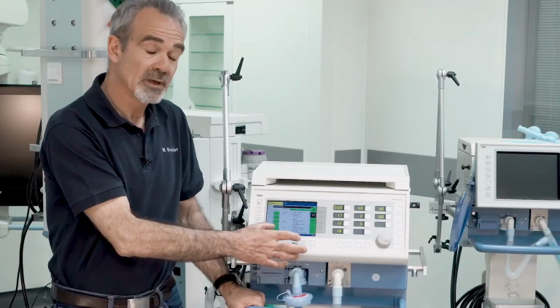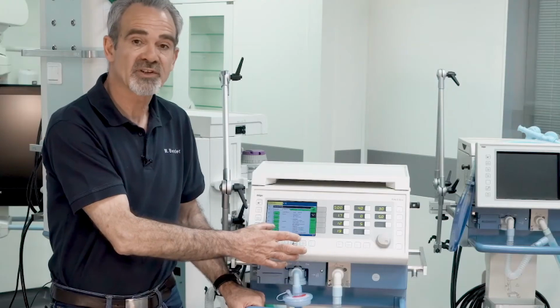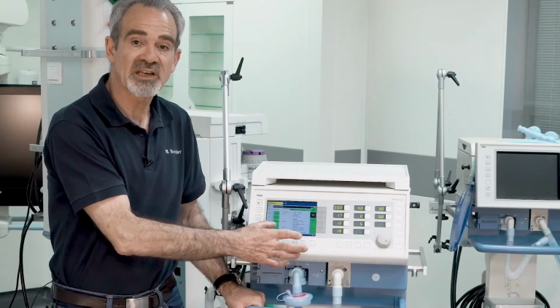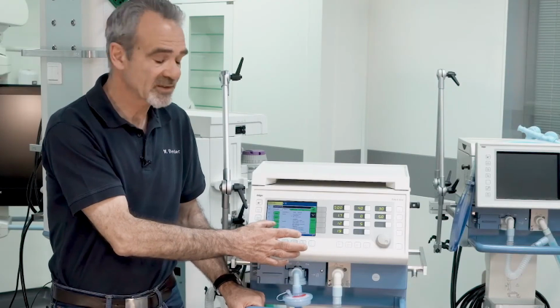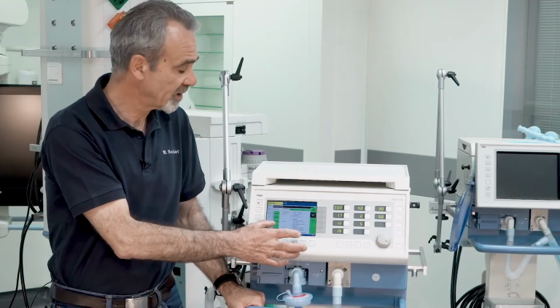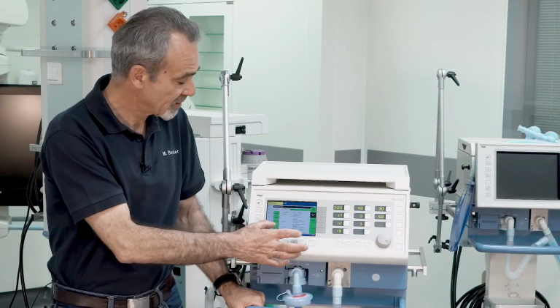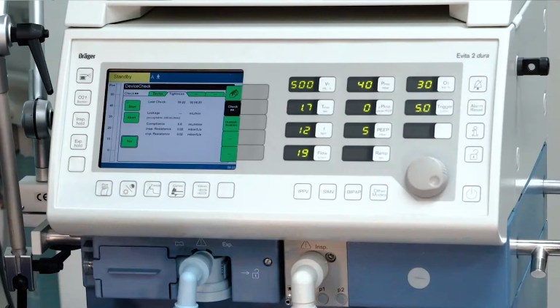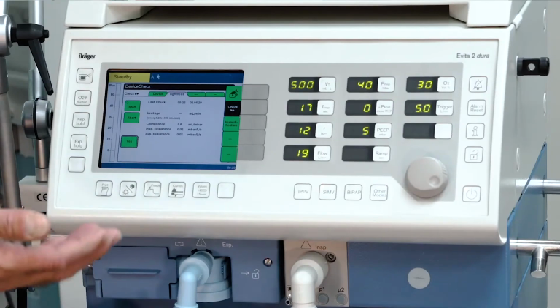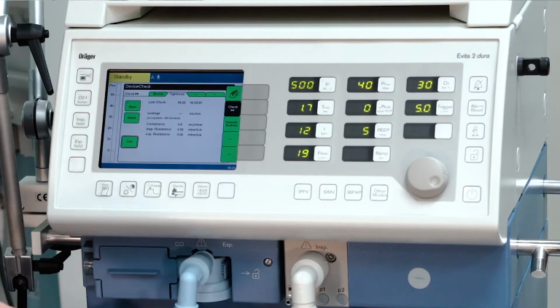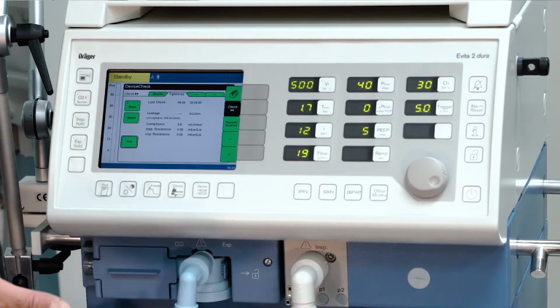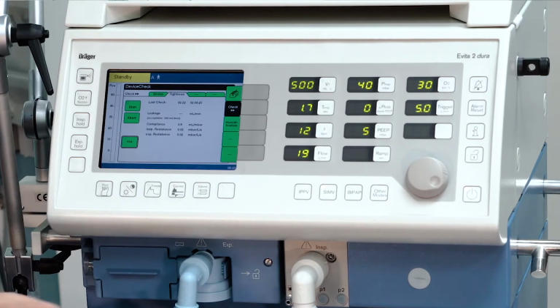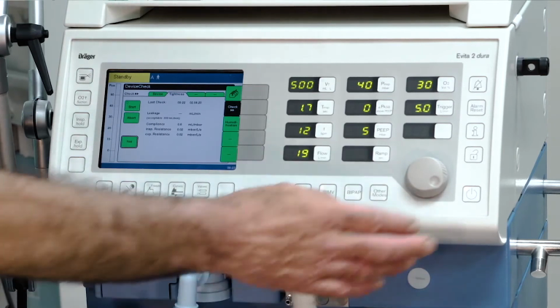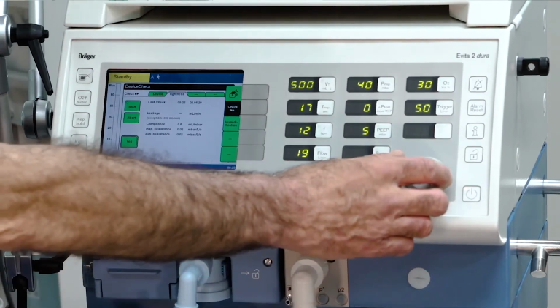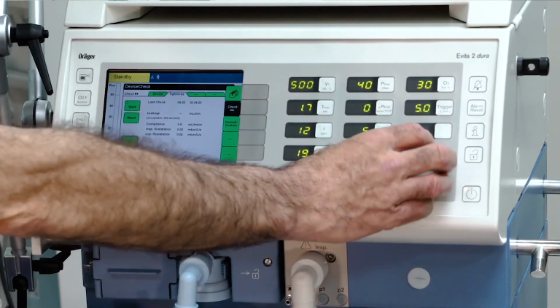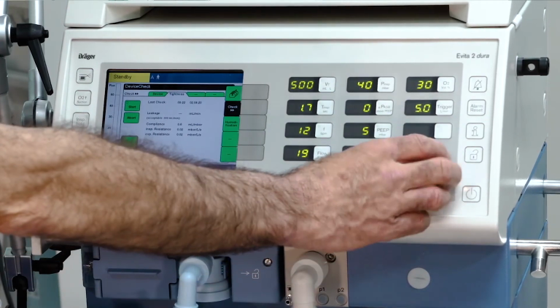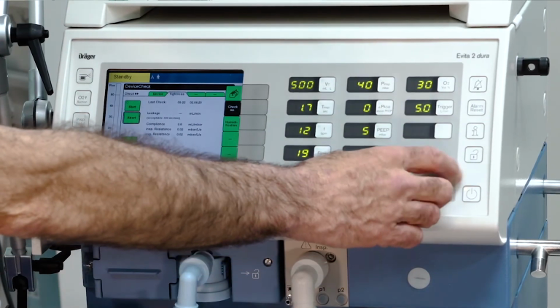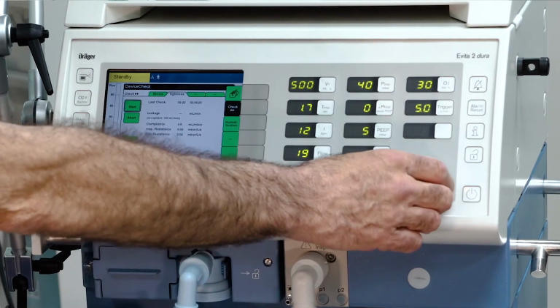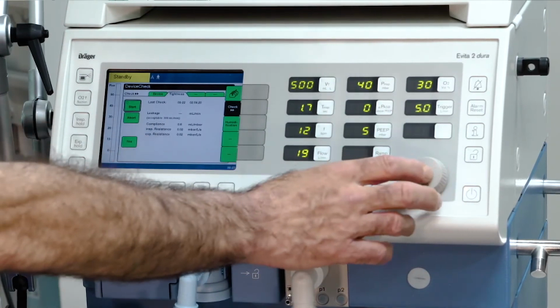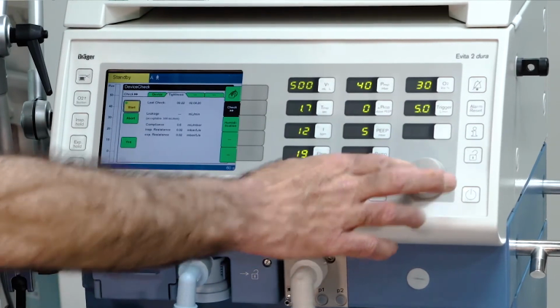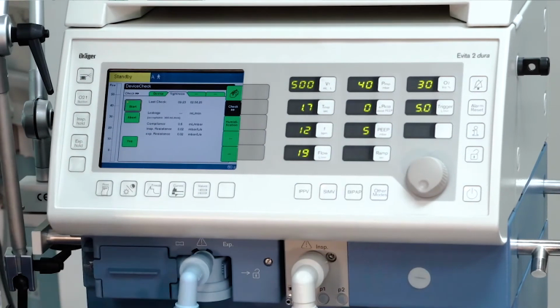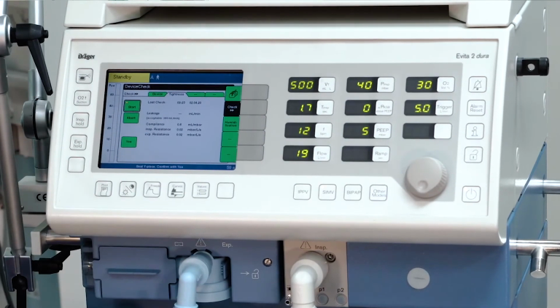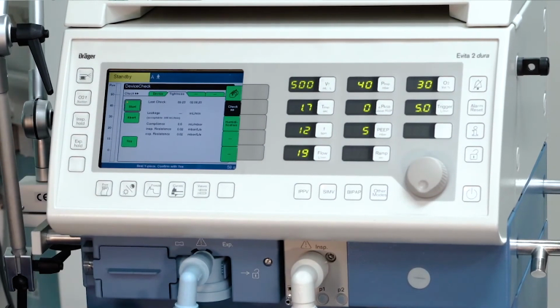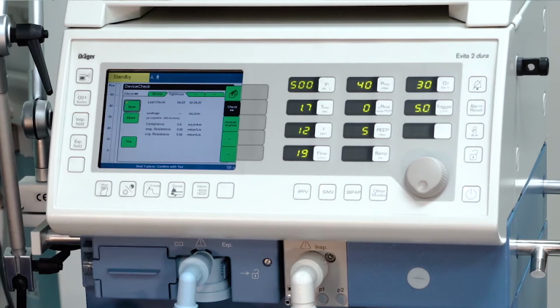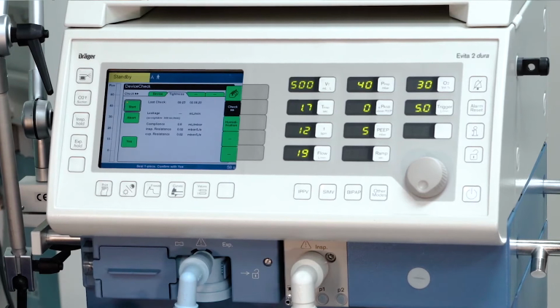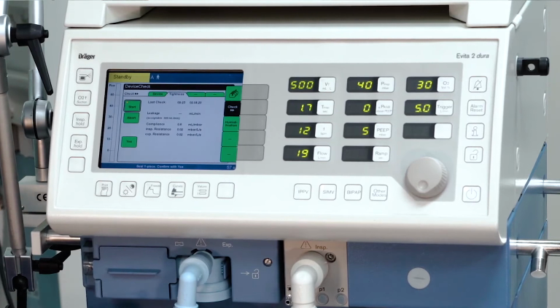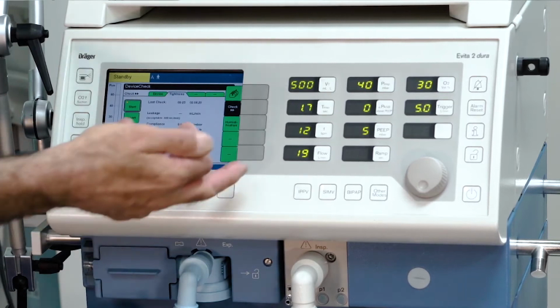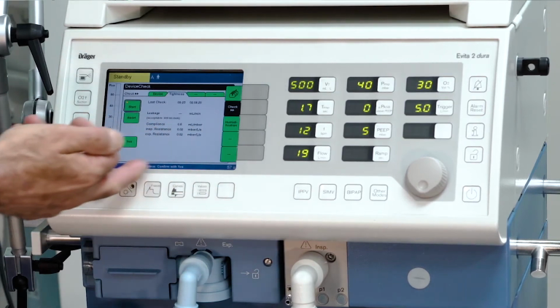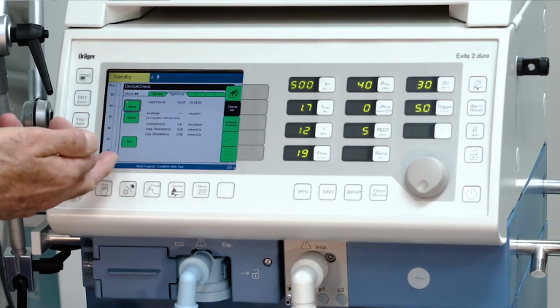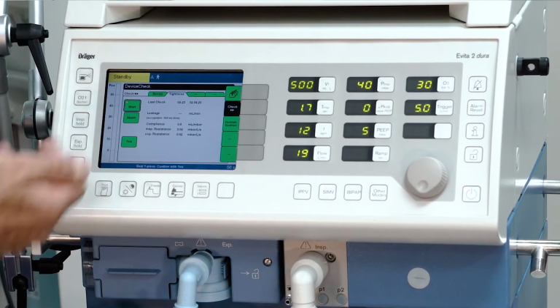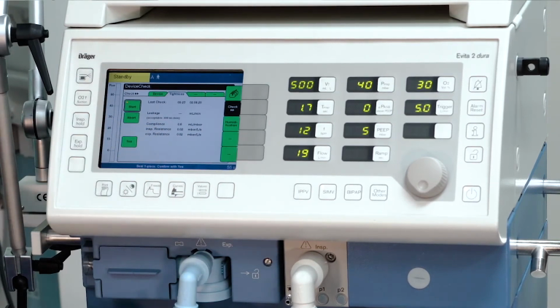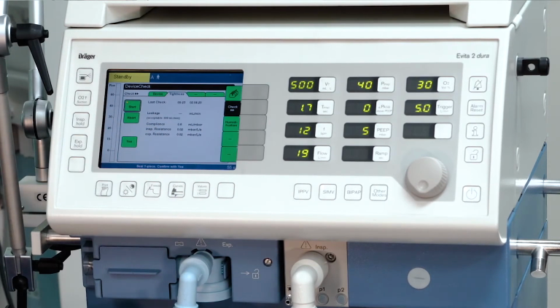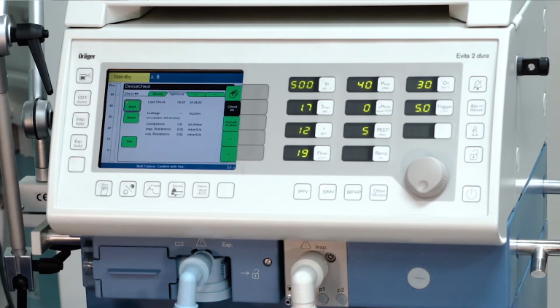After the device check is completed, start the Atai check by selecting start and confirm, and follow again the instructions on the bottom of the screen.